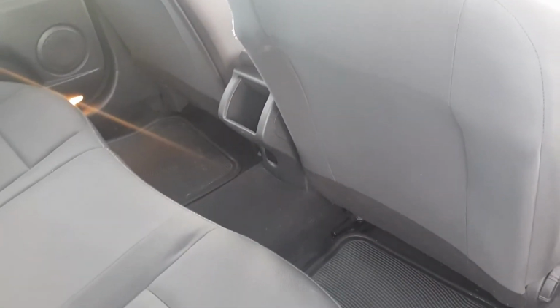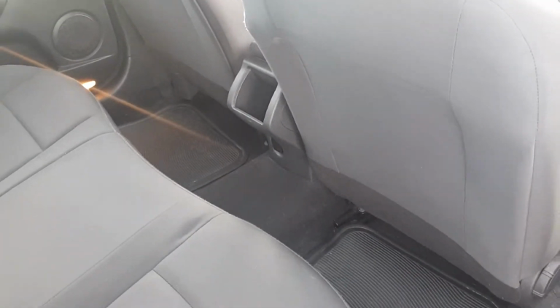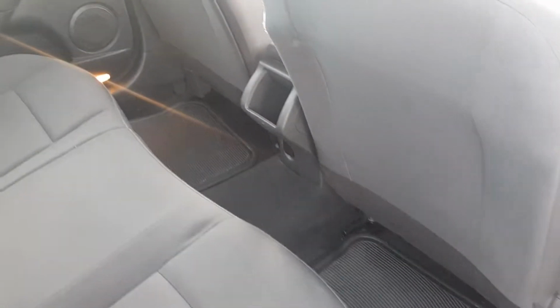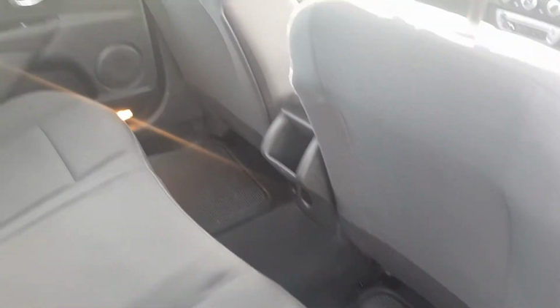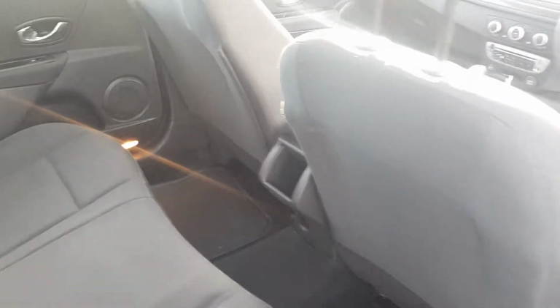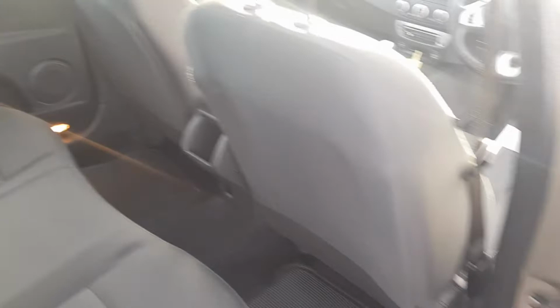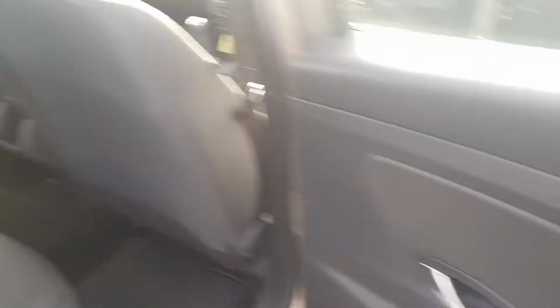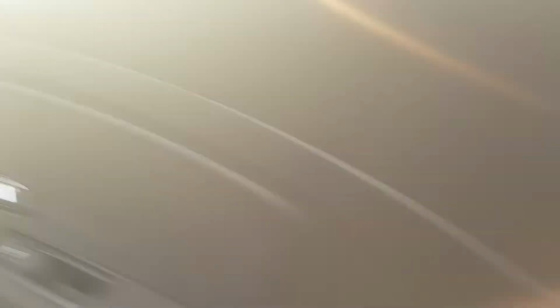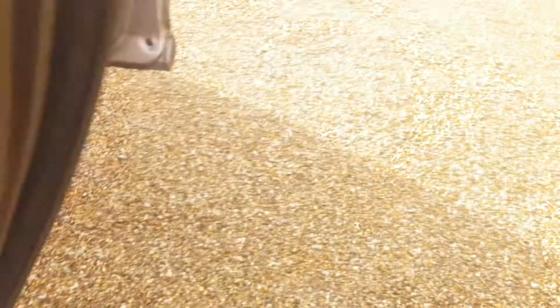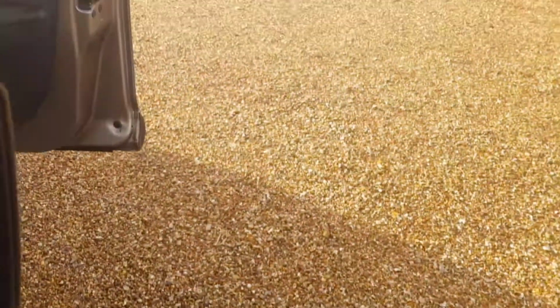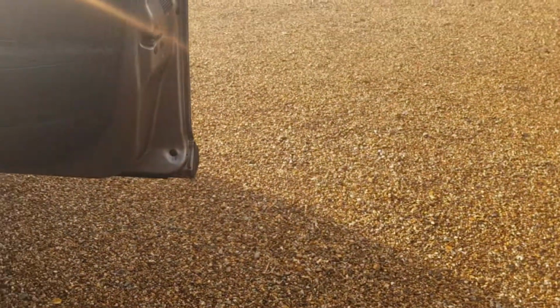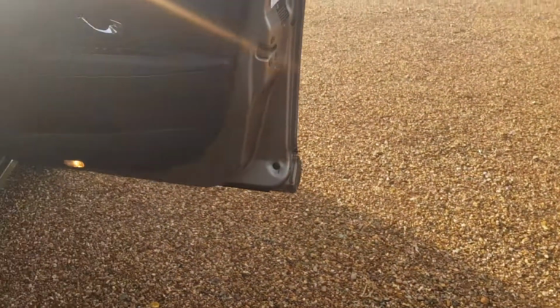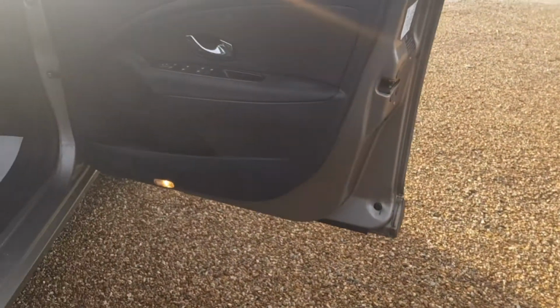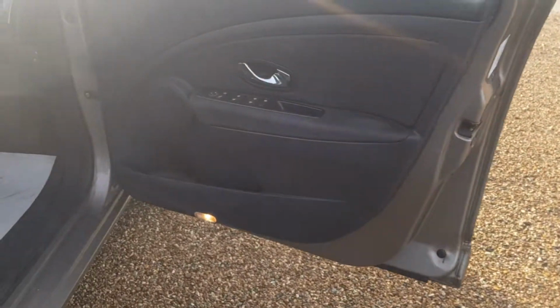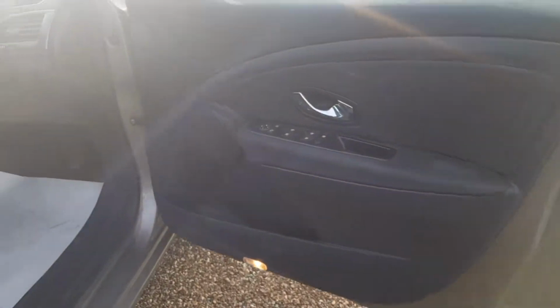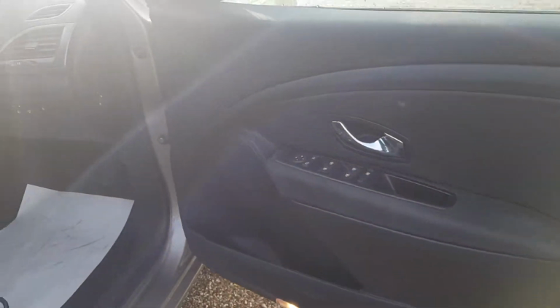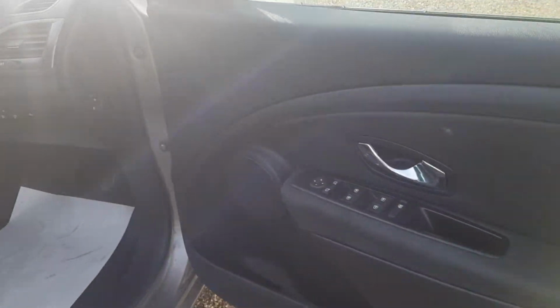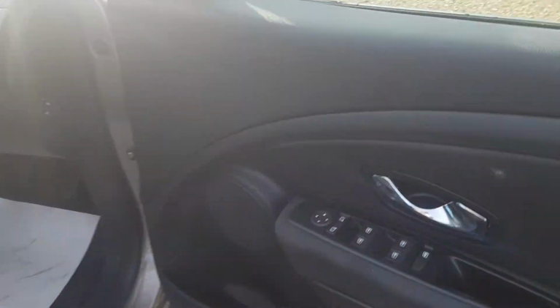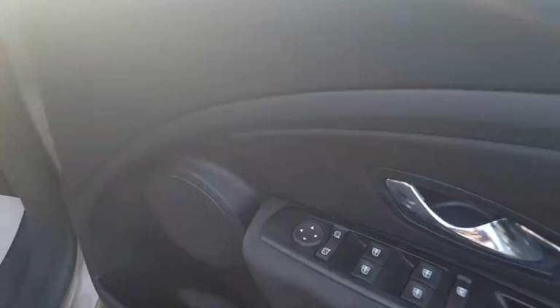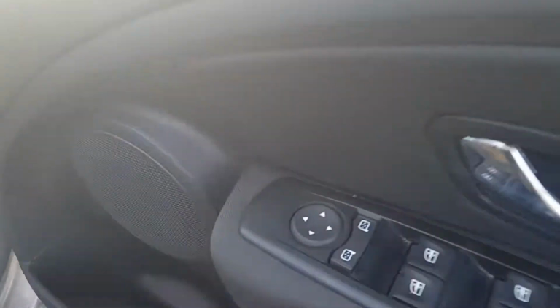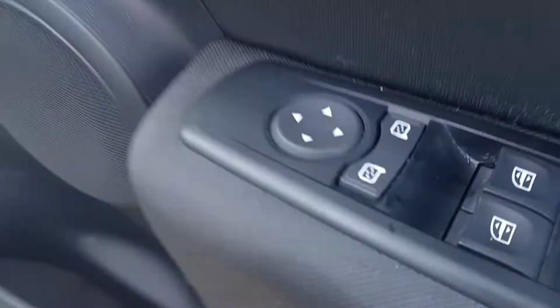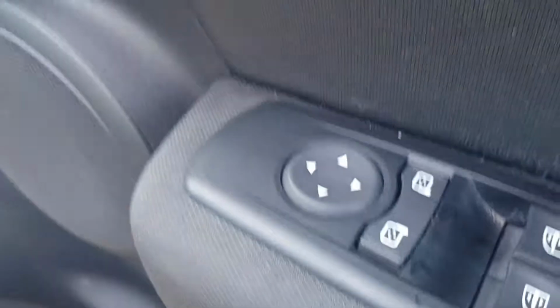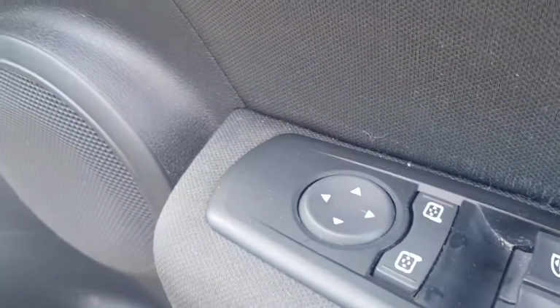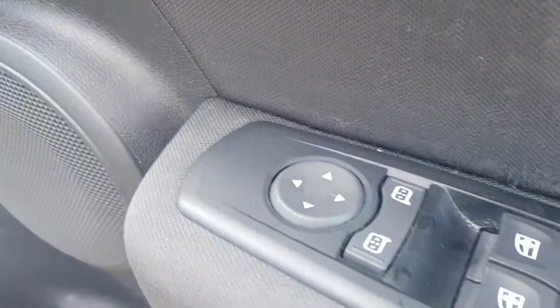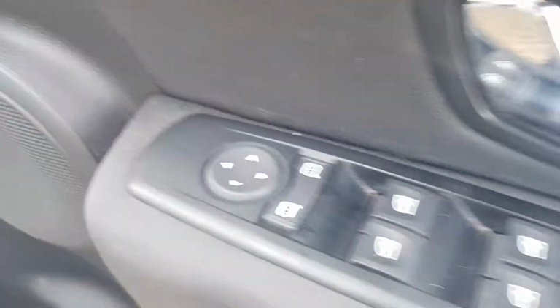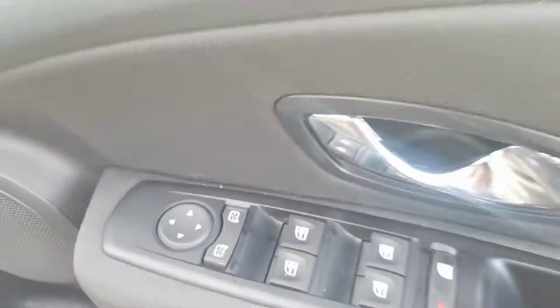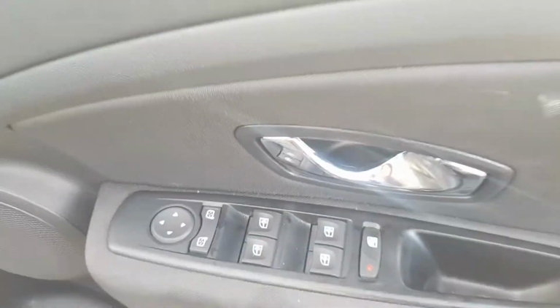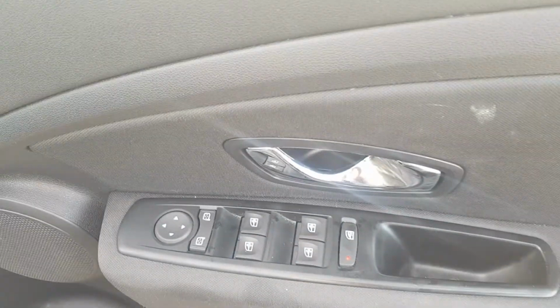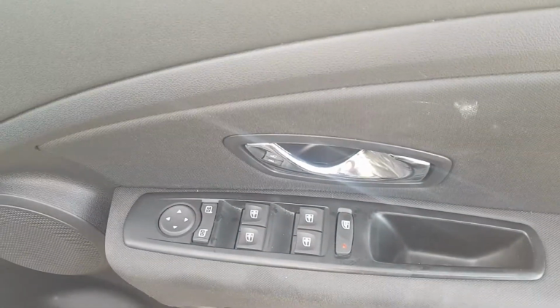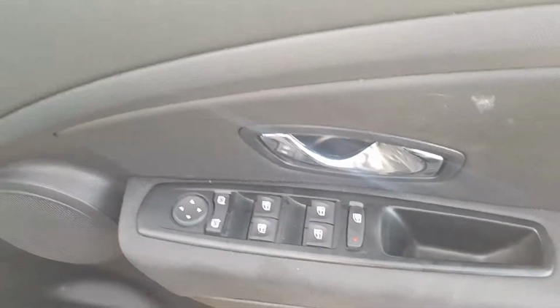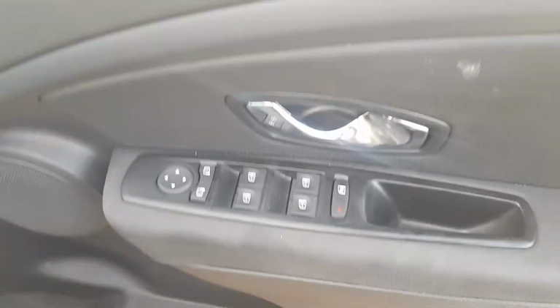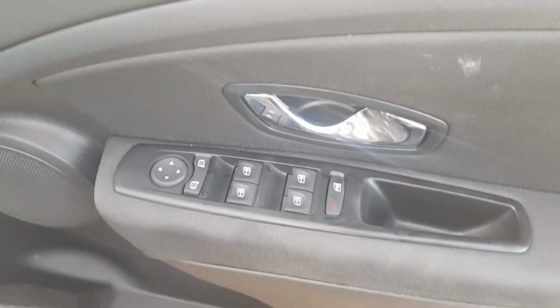Very clean all the way through. To the driver's side, you've got the fully electric wing mirrors and all electric windows as well.